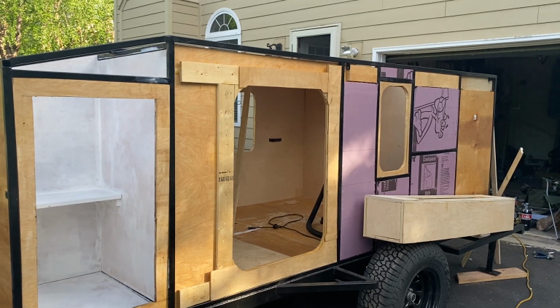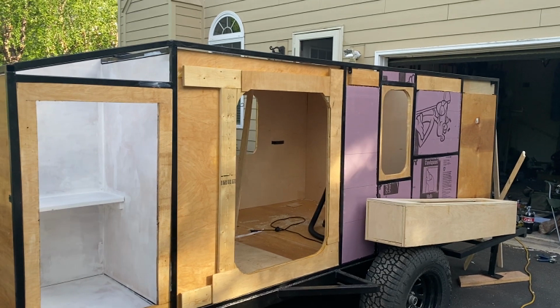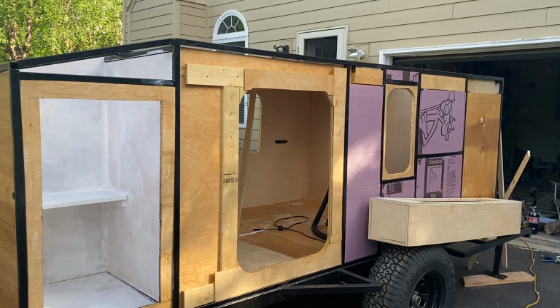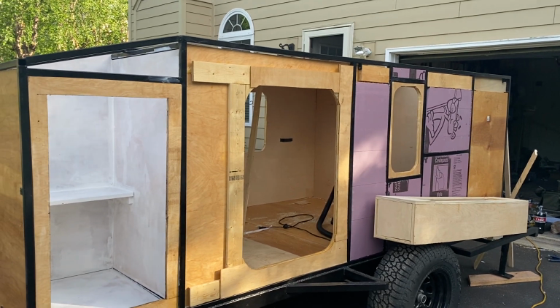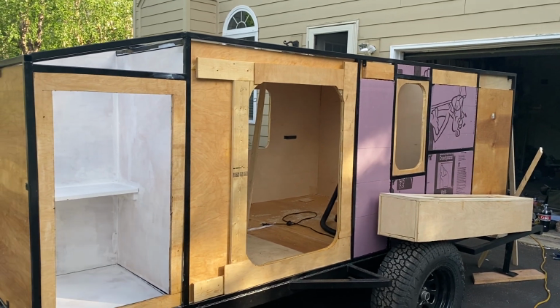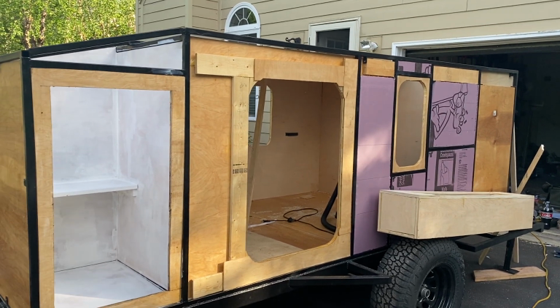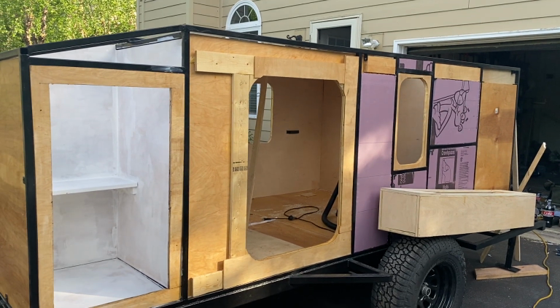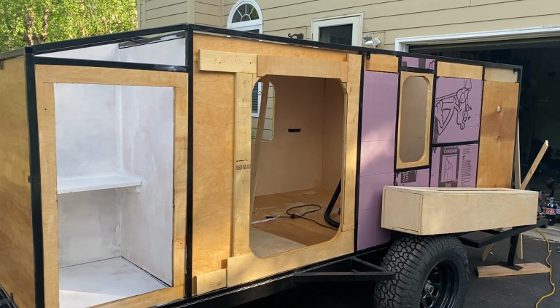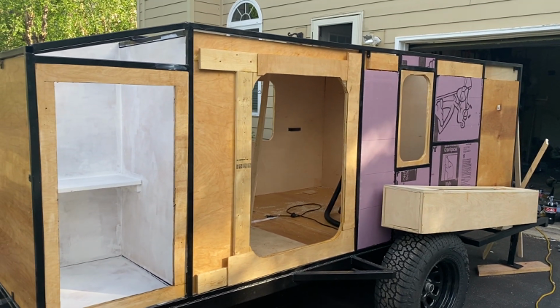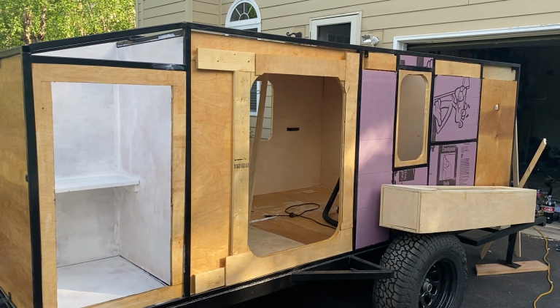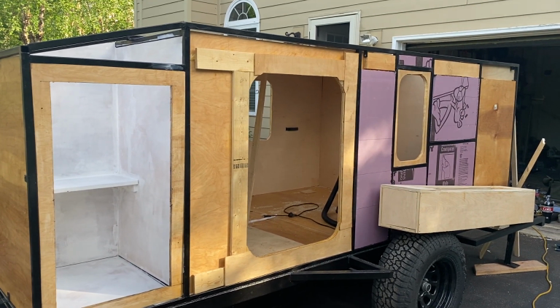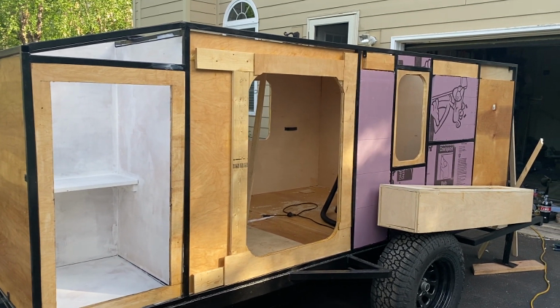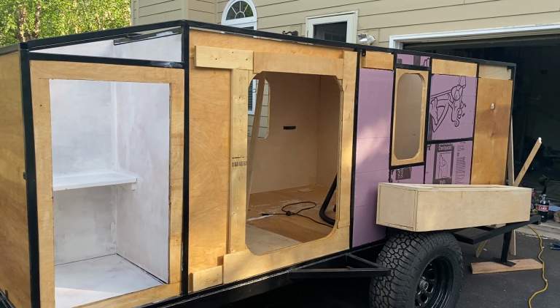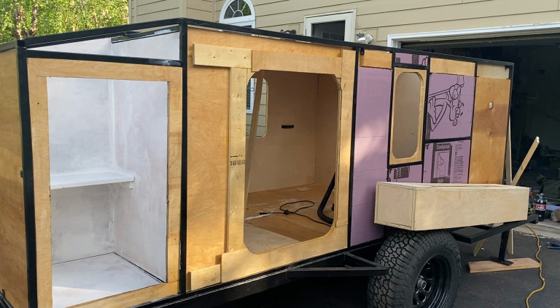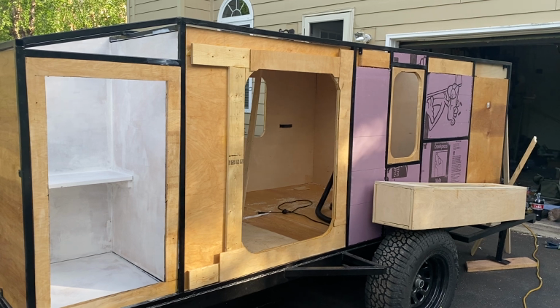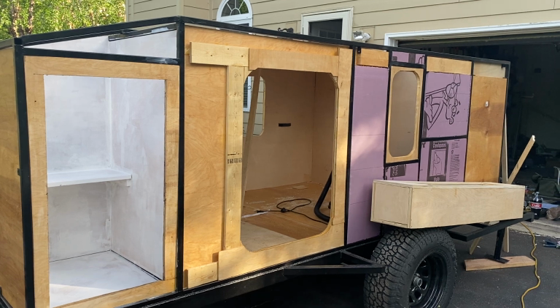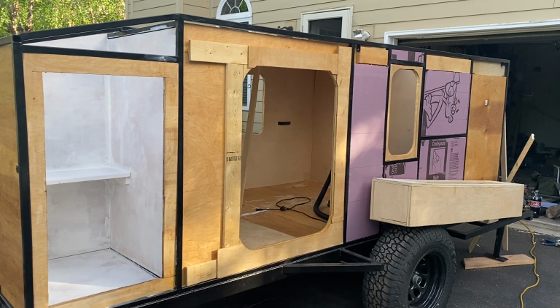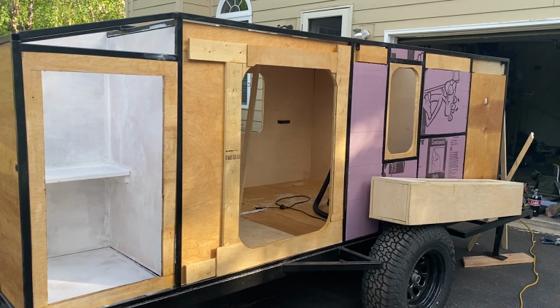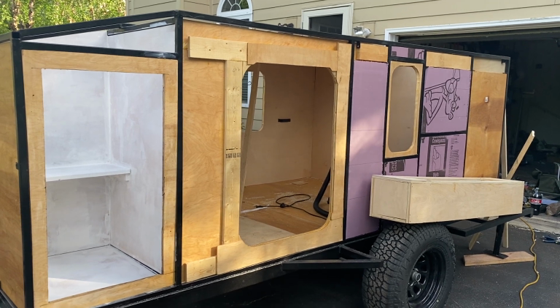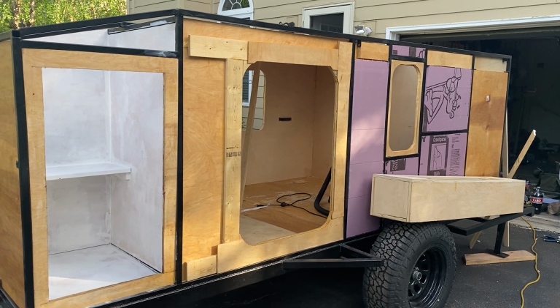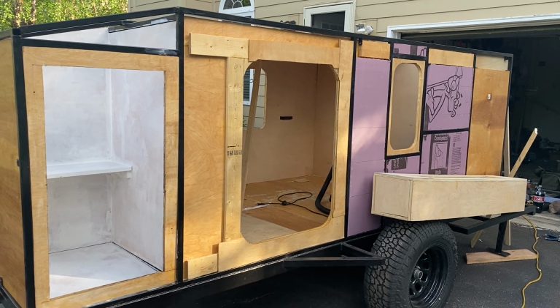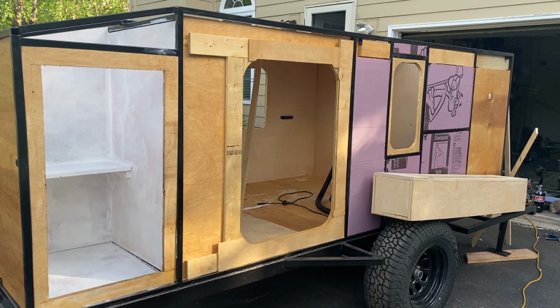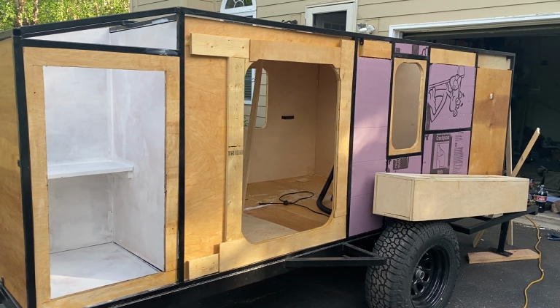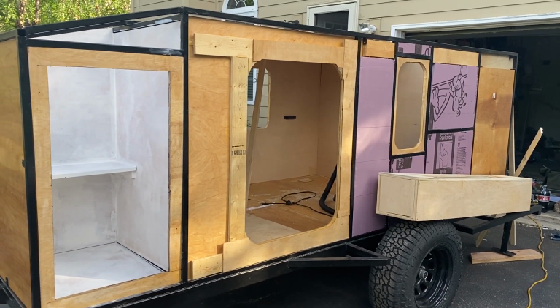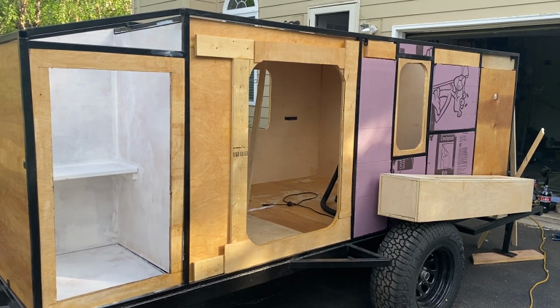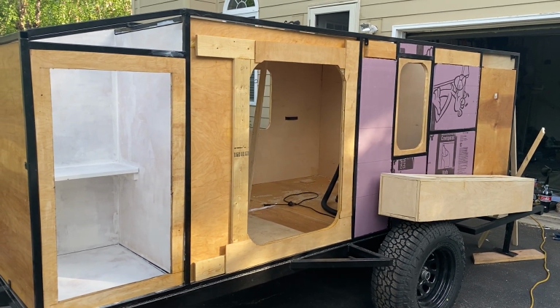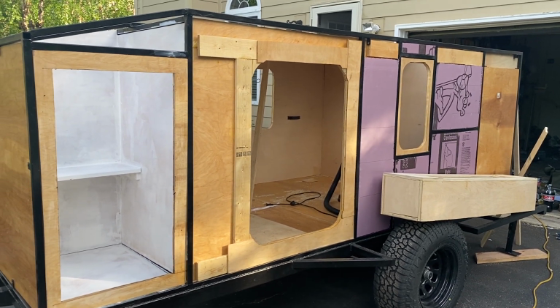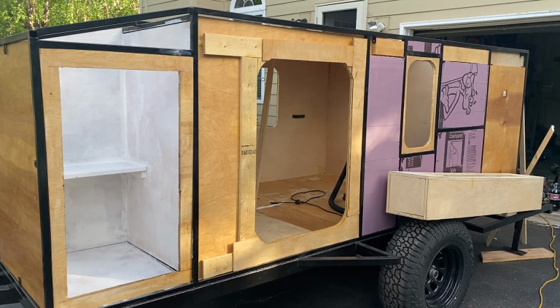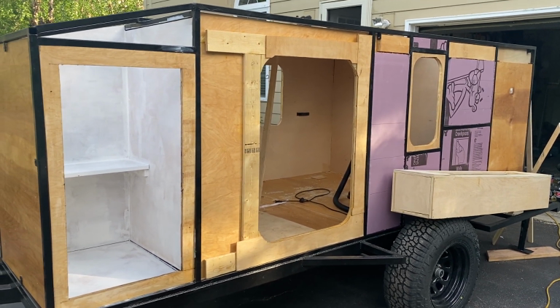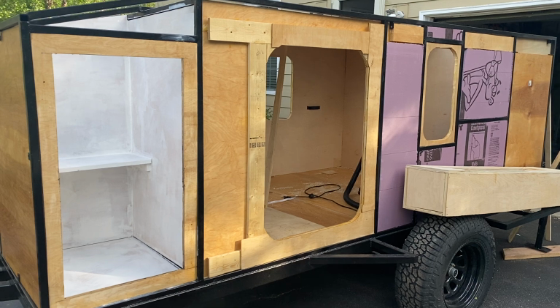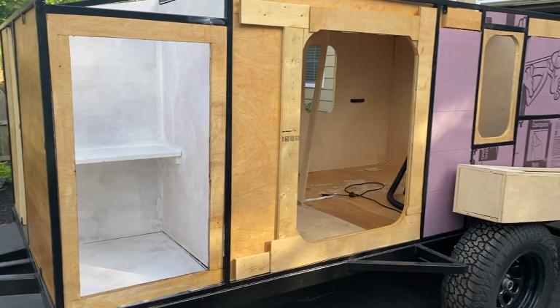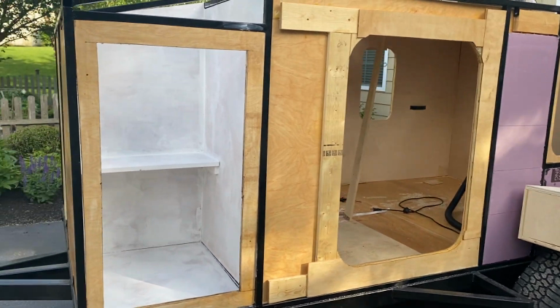Welcome back to another day — I think it's day 20. Please hit like and subscribe. Got a bunch done today, so I think that's pretty good.